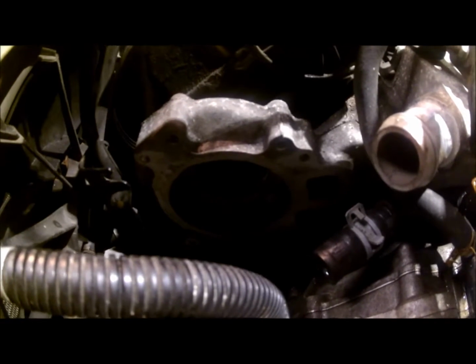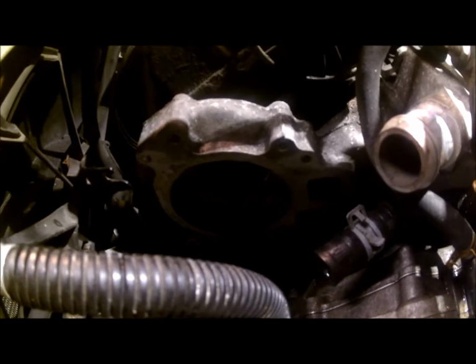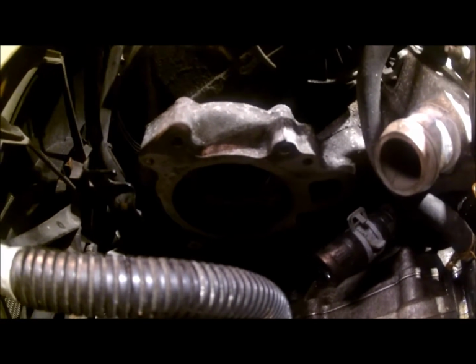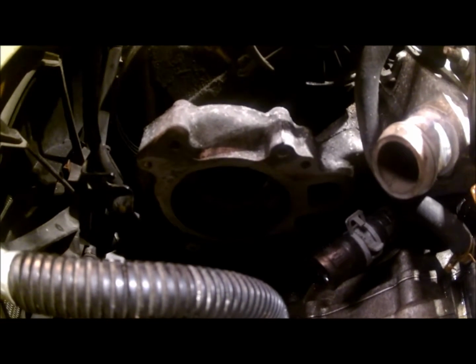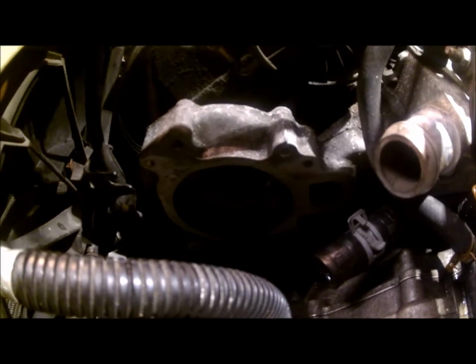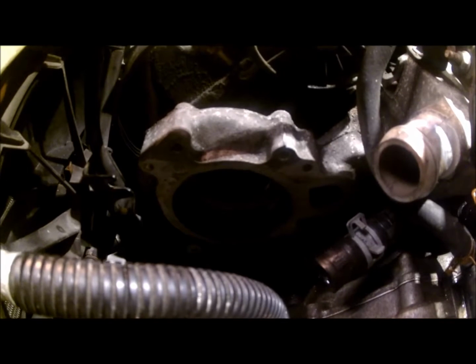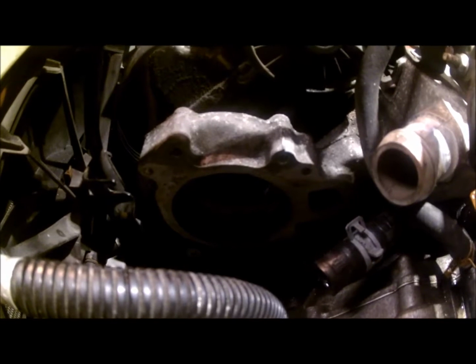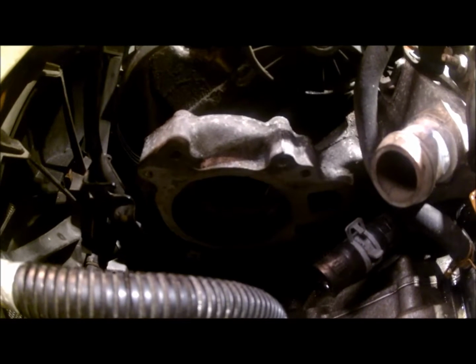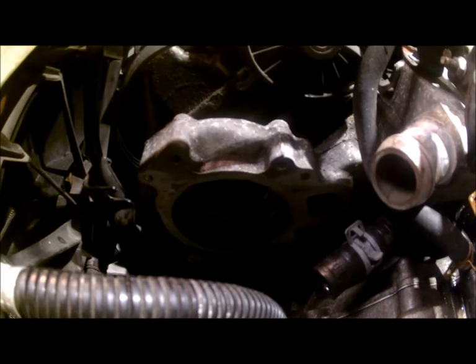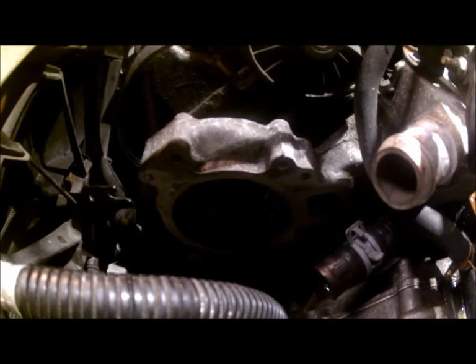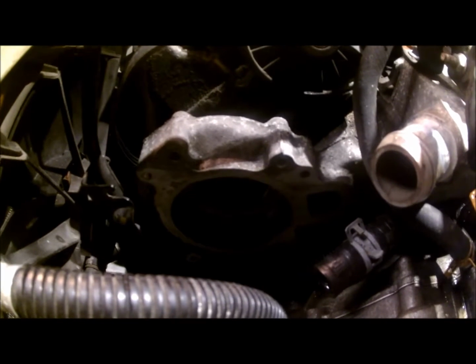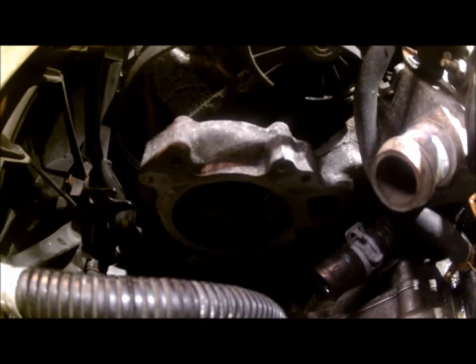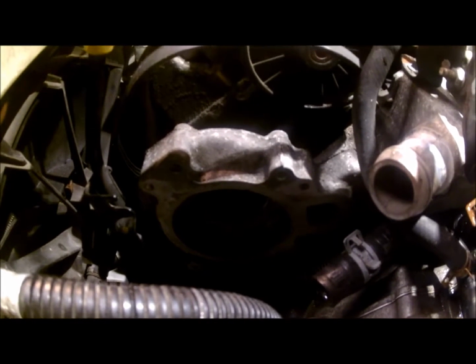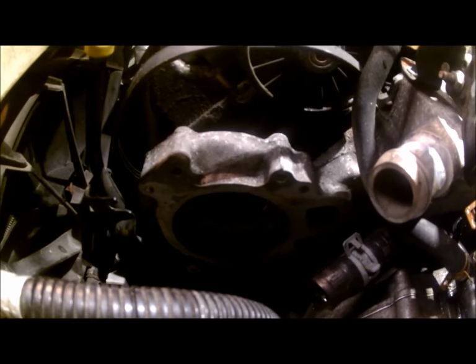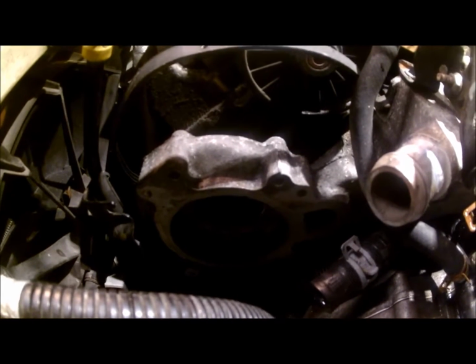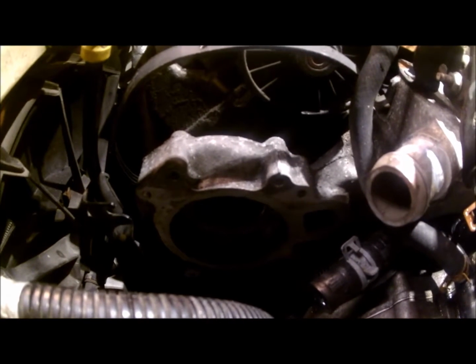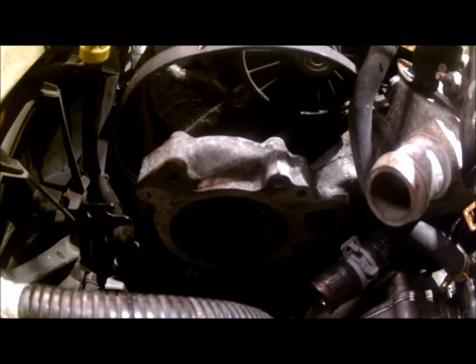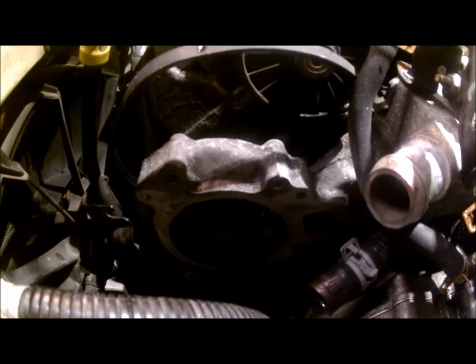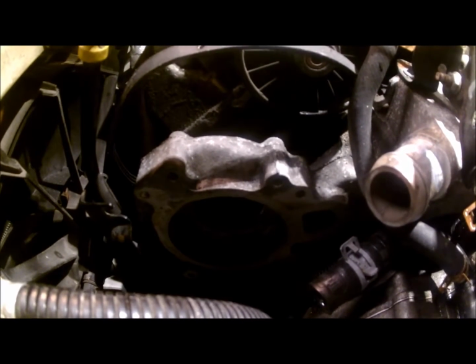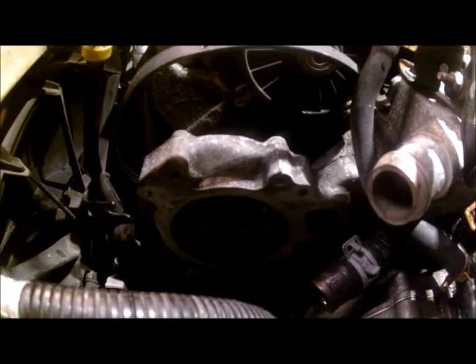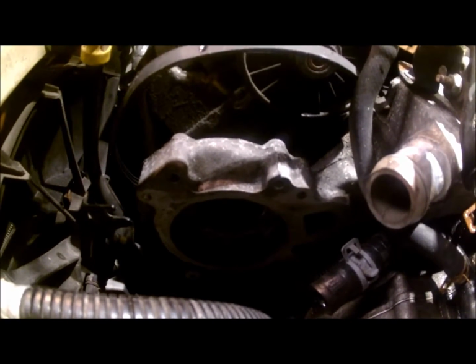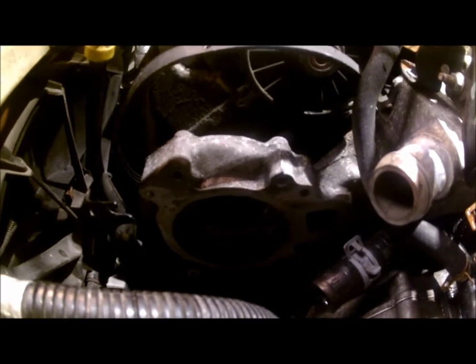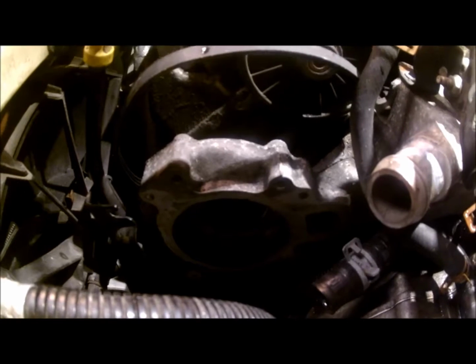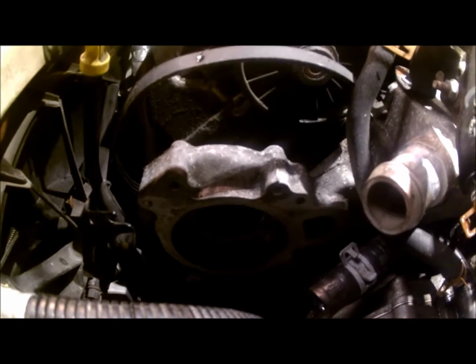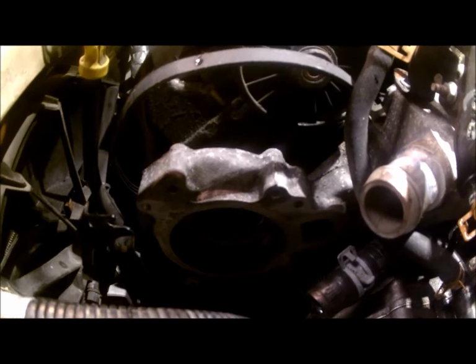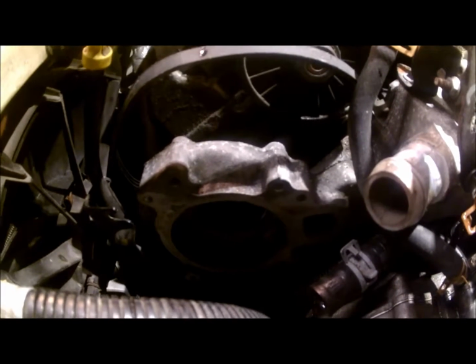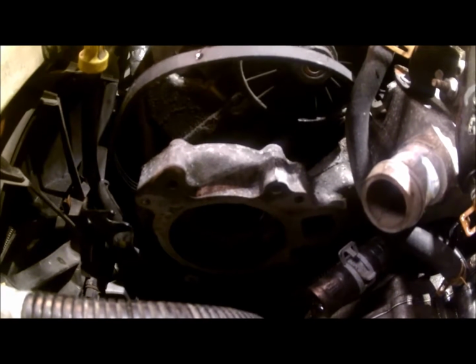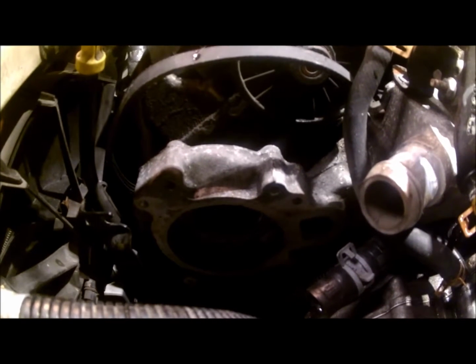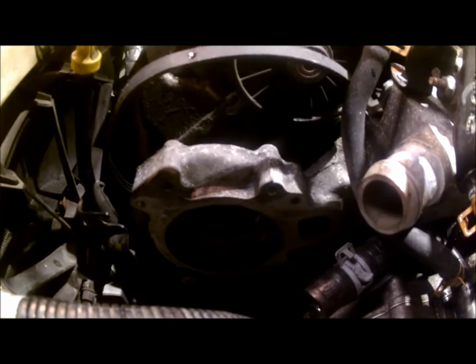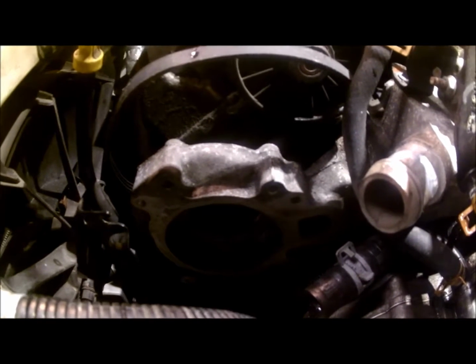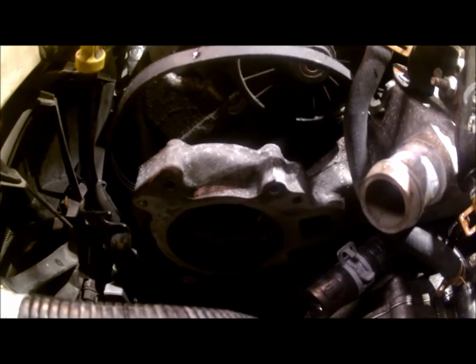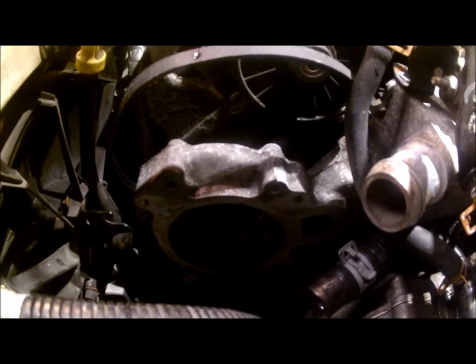This is the installation of the water pump for a 2000 Cadillac DeVille DTS 4.6 liter engine.